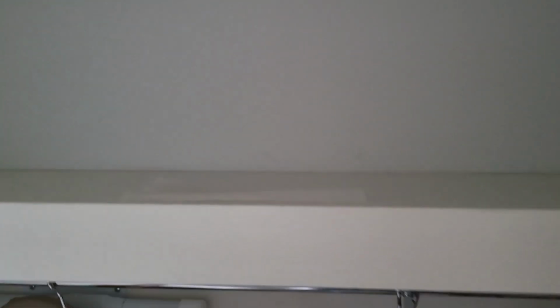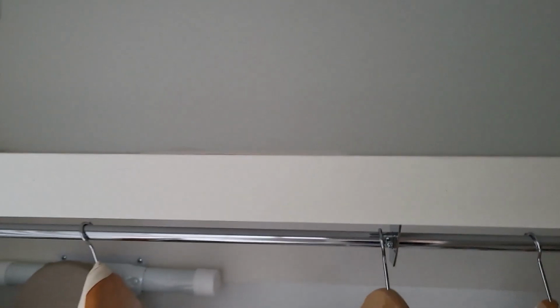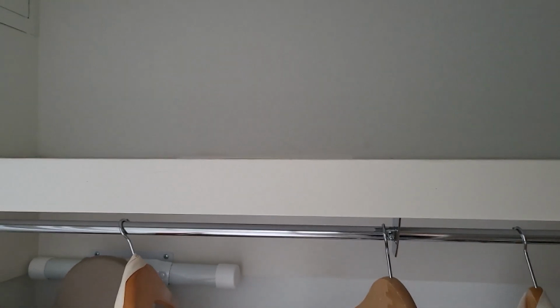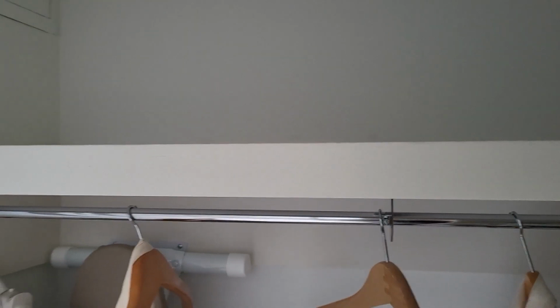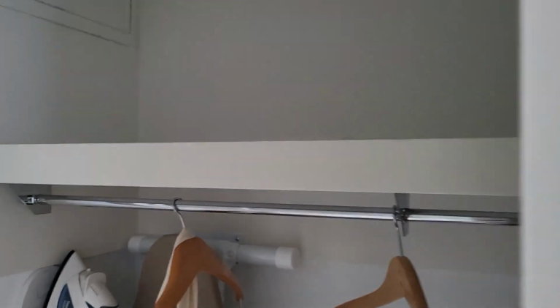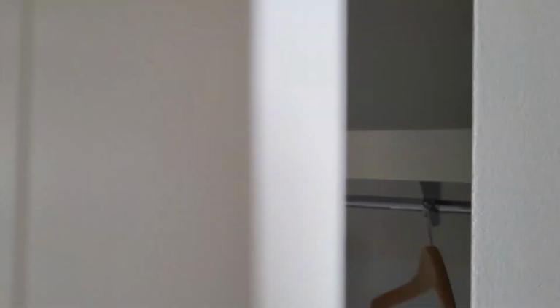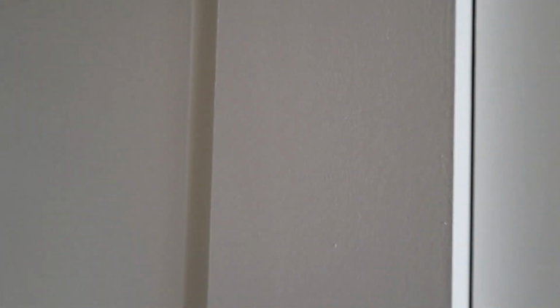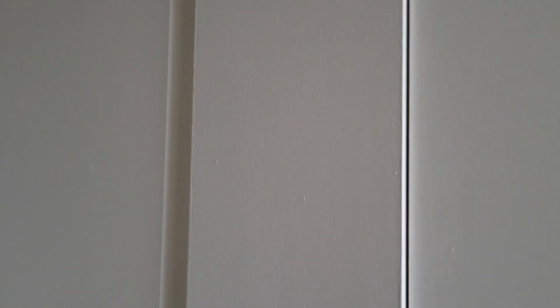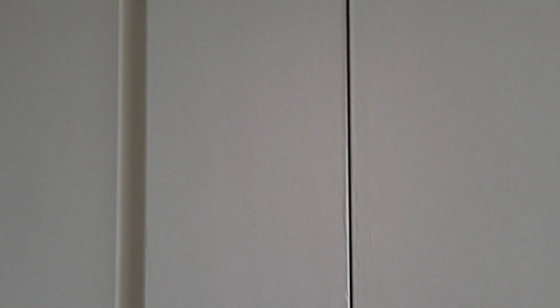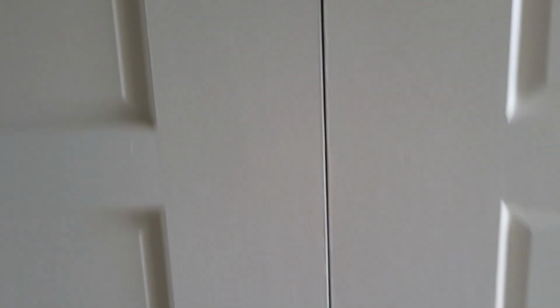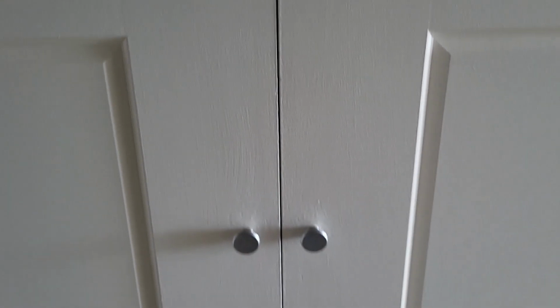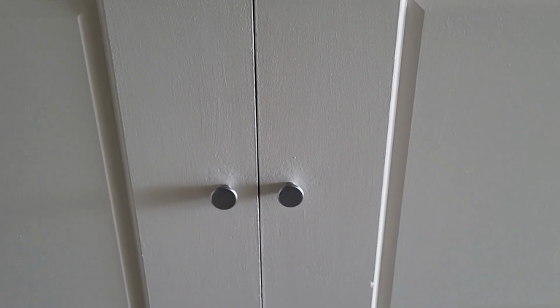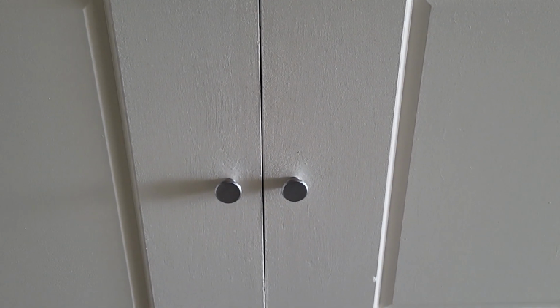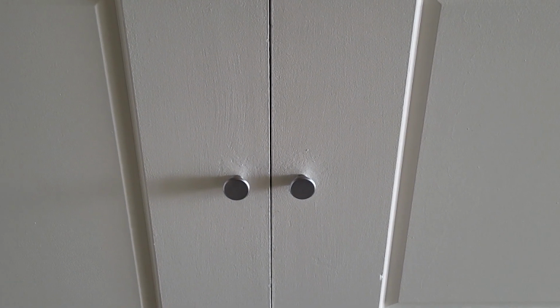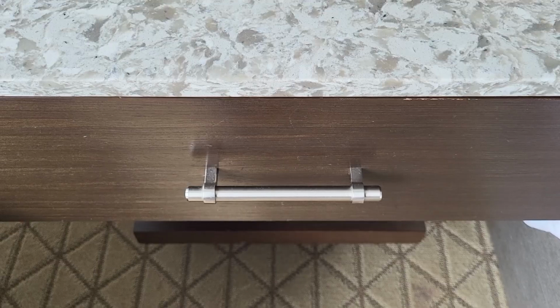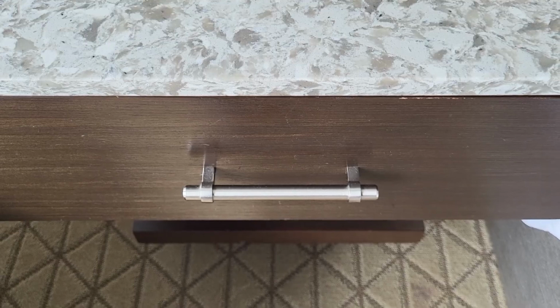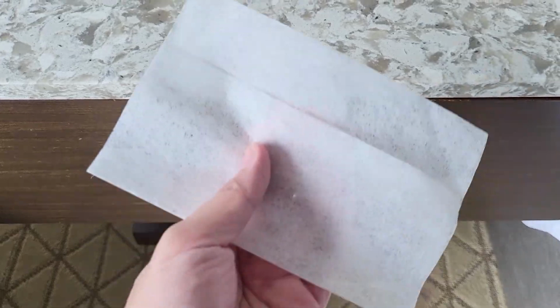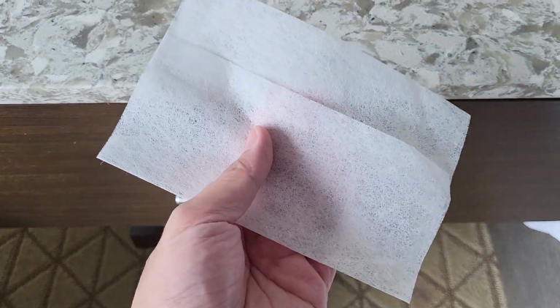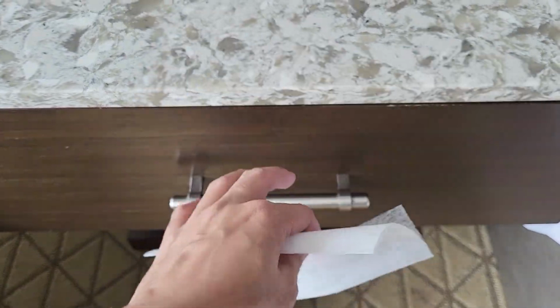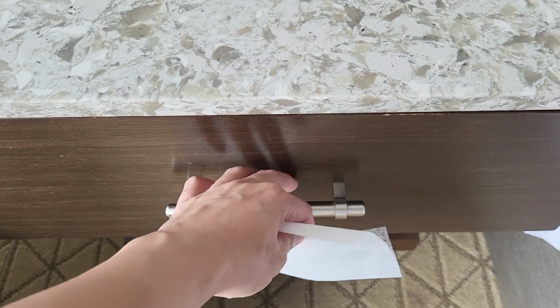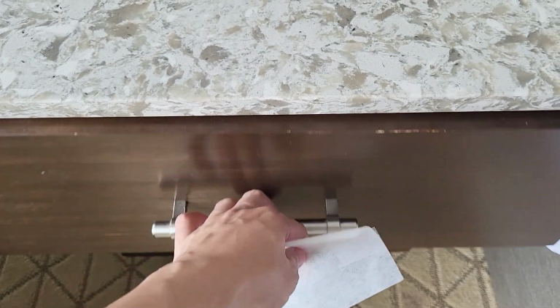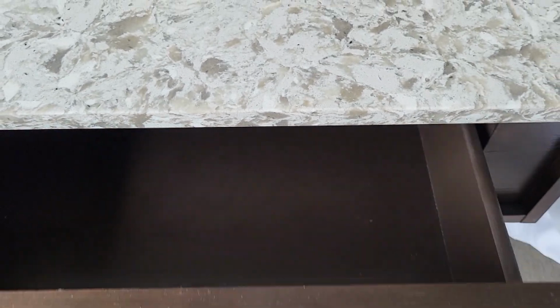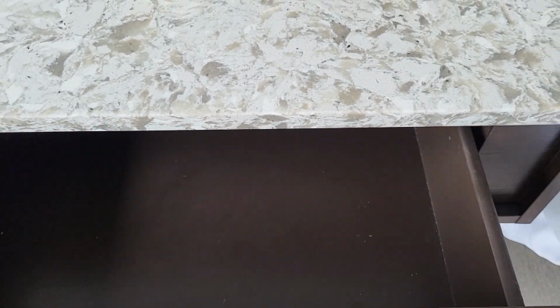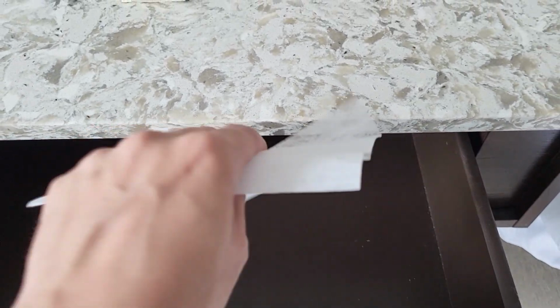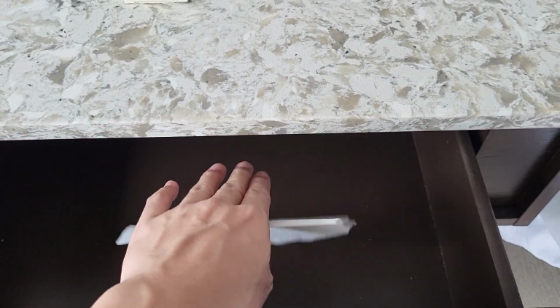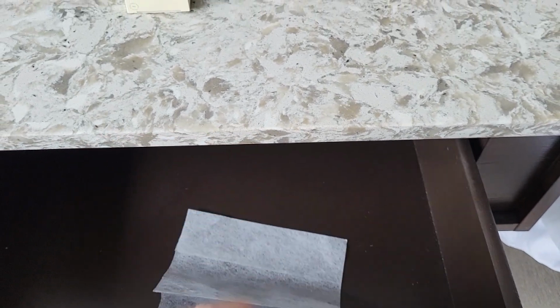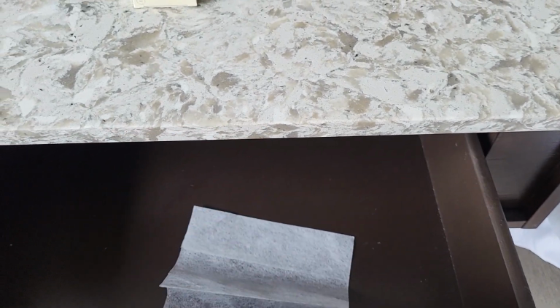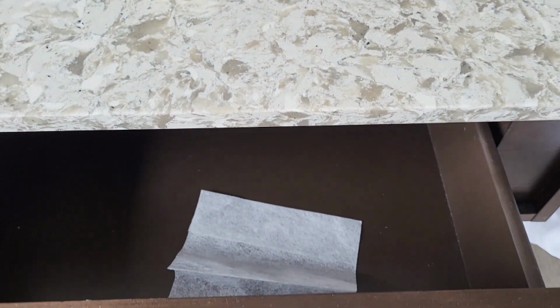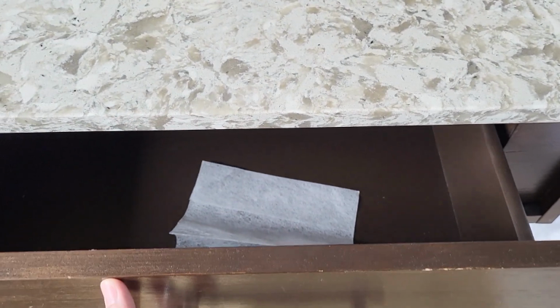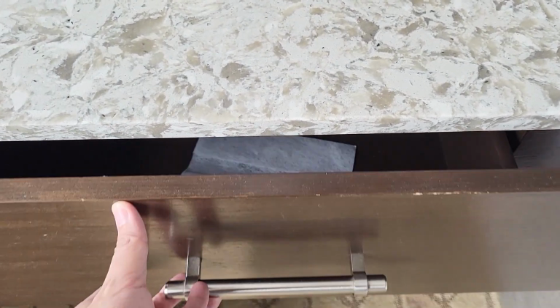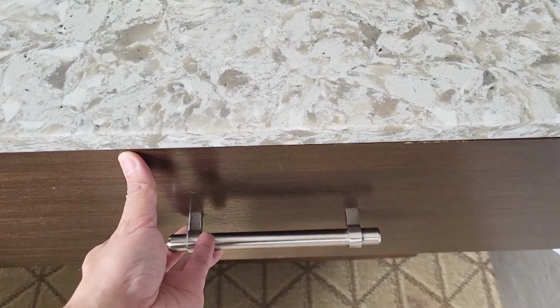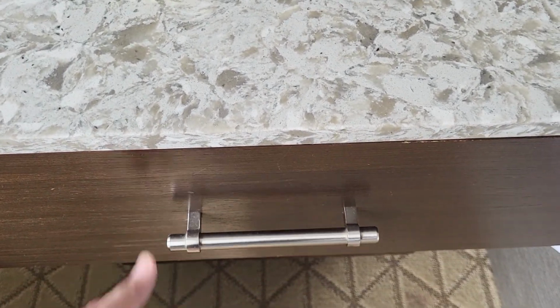Freshen your closet — stash a new dryer sheet in your closet to keep the musky smells at bay and keep clothes smelling fresh. Hope that was helpful — please don't forget to like and subscribe for more tips. Thanks for watching!